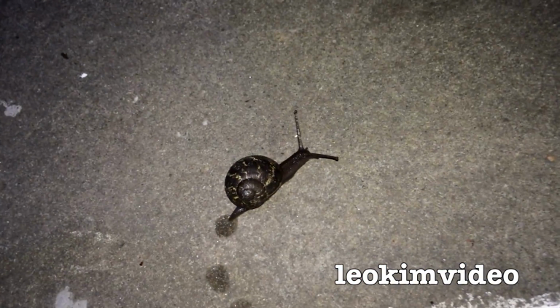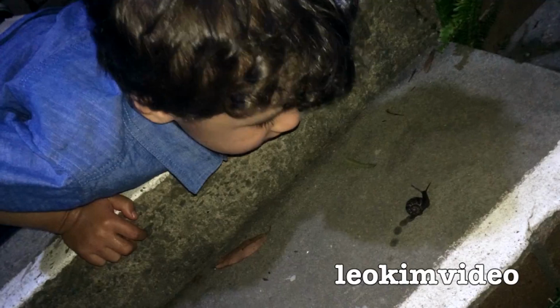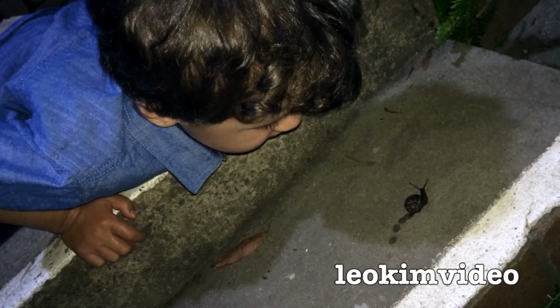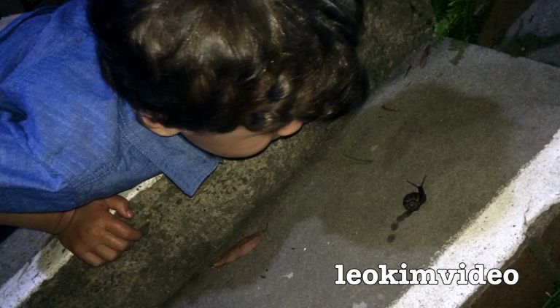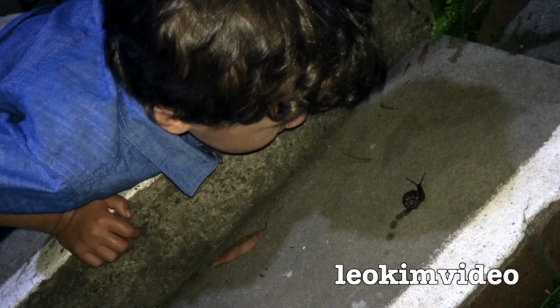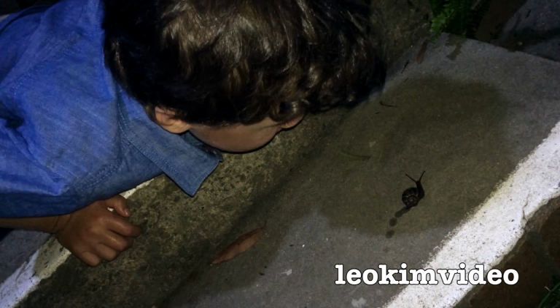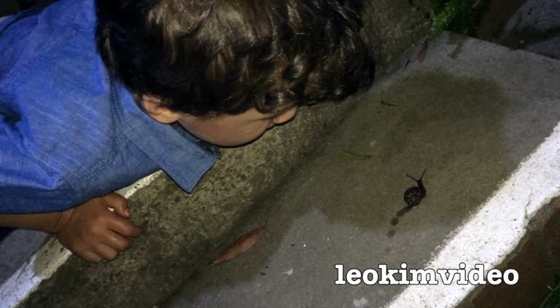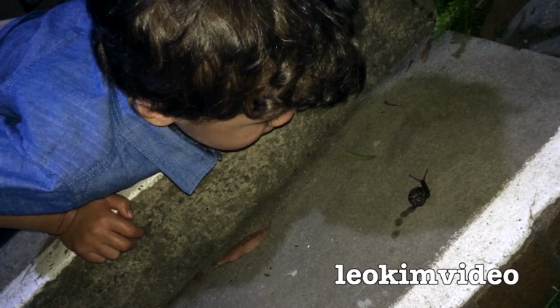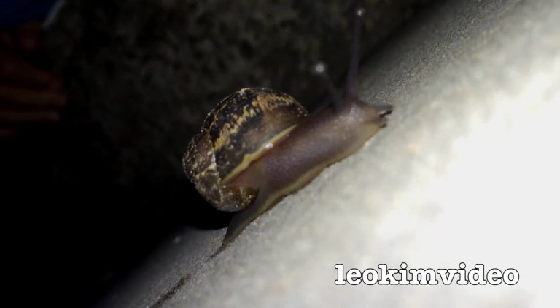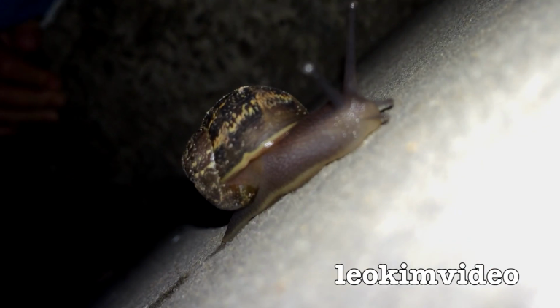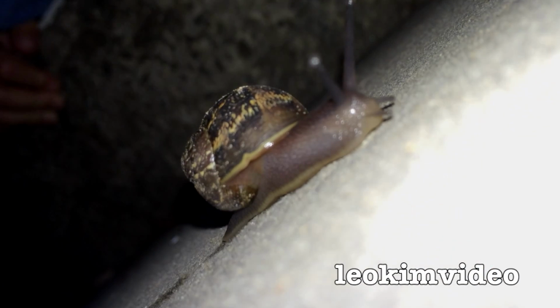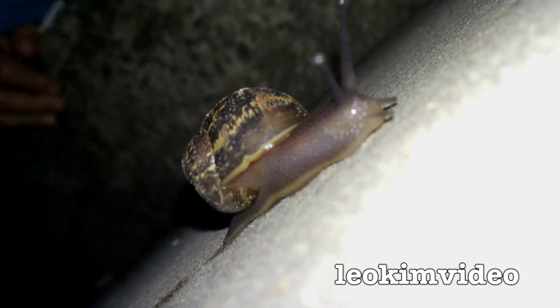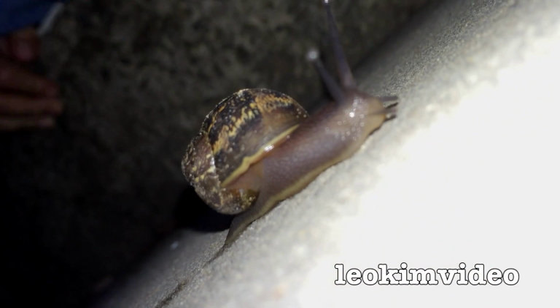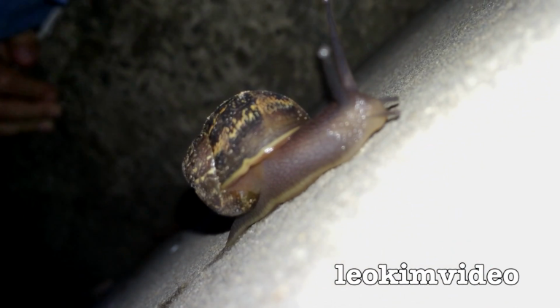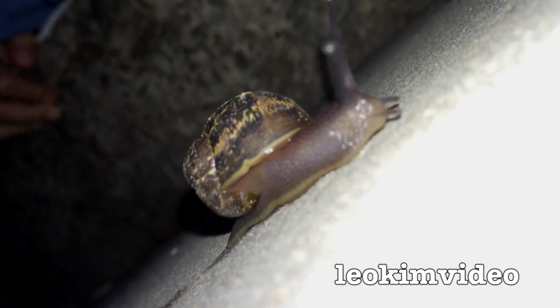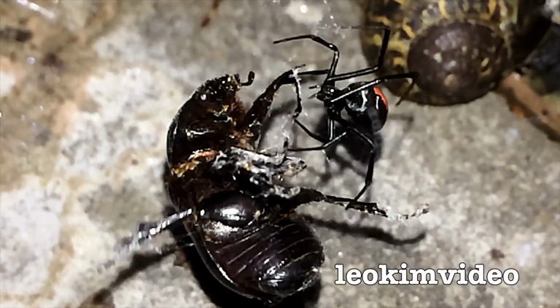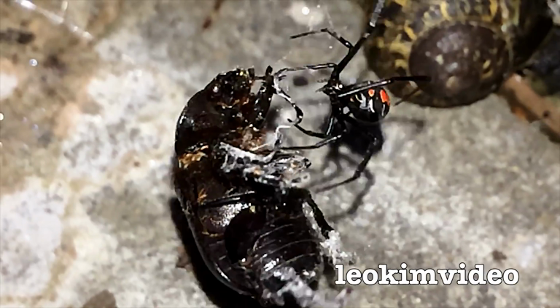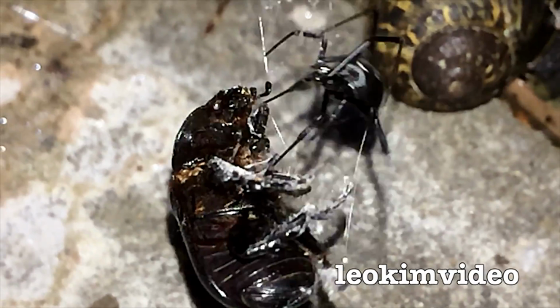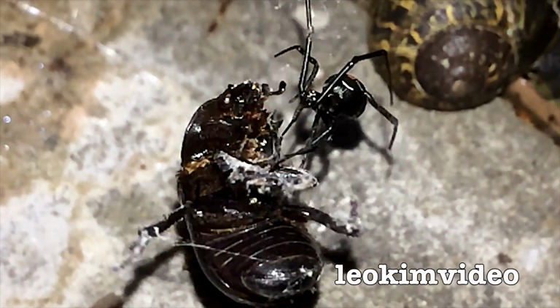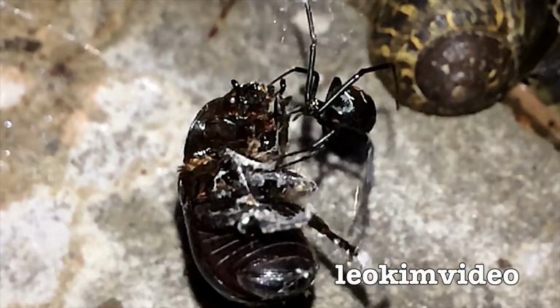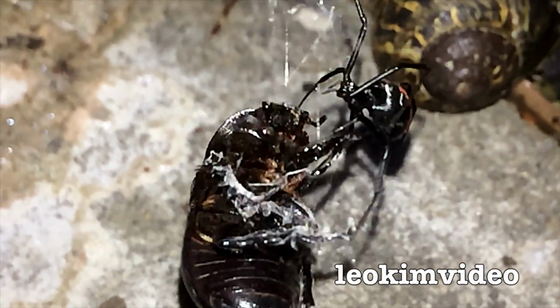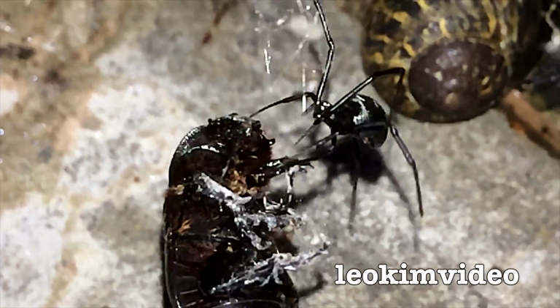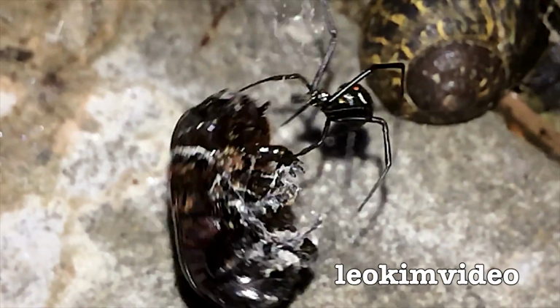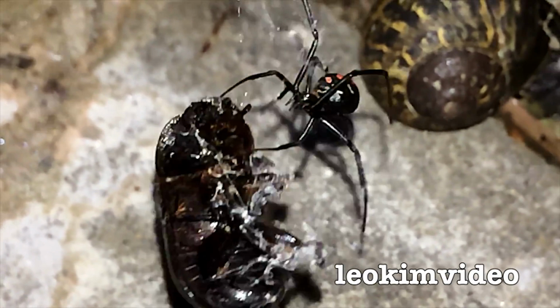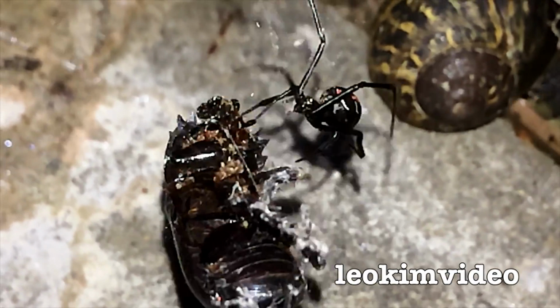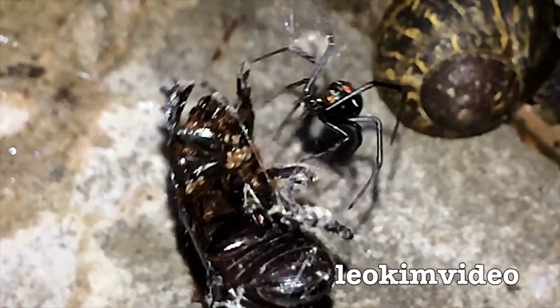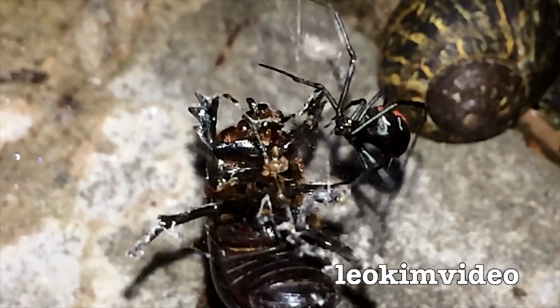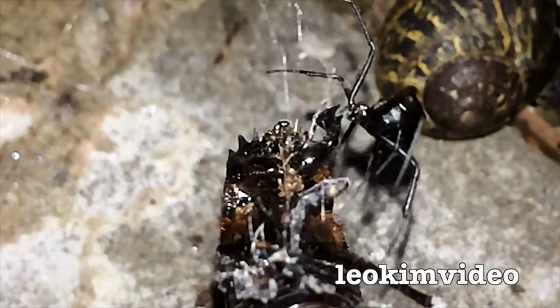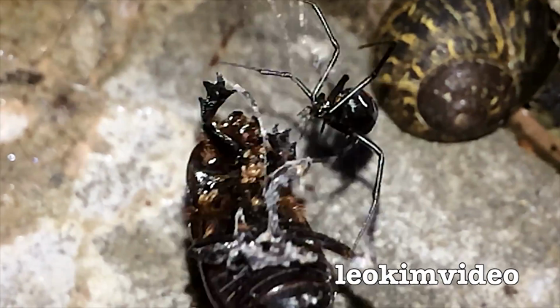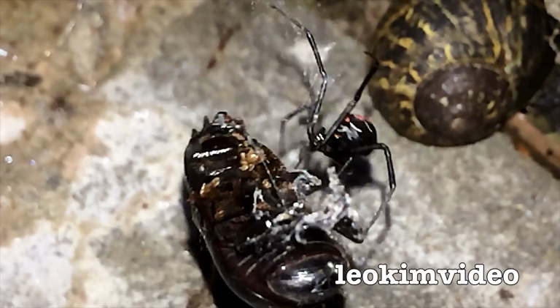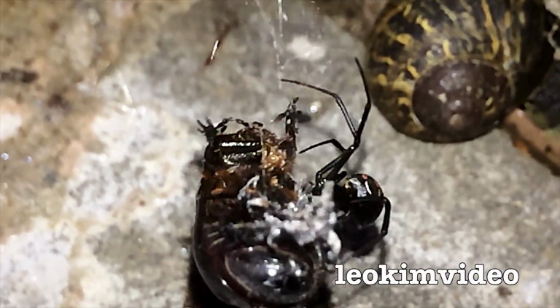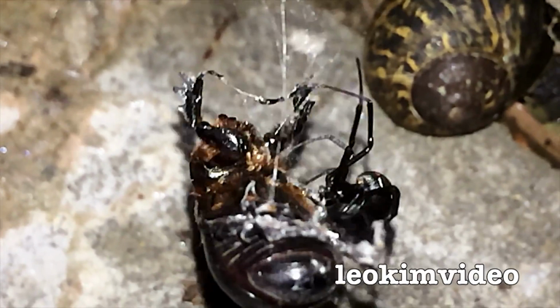This is being shot on my iPhone of all things — little lights on it because I'm sort of in near darkness here. Wow, look at this spider doing what it does best.